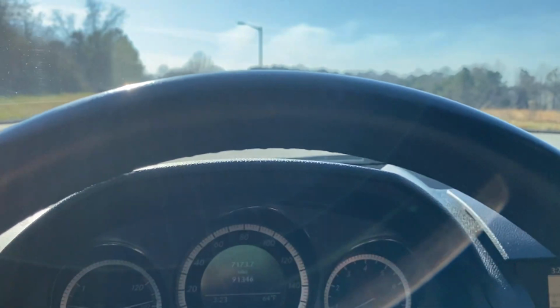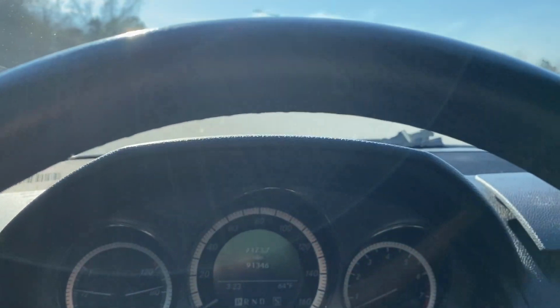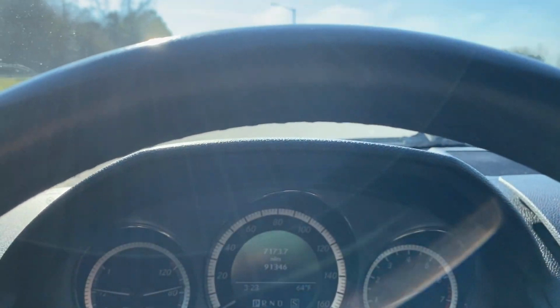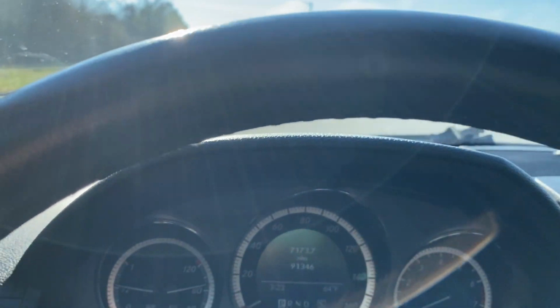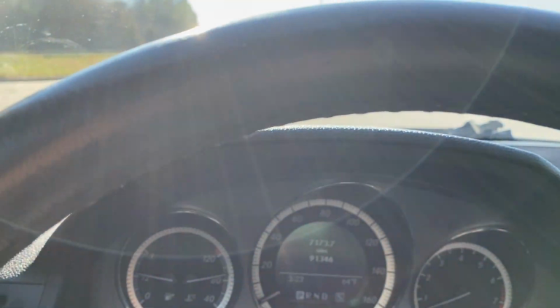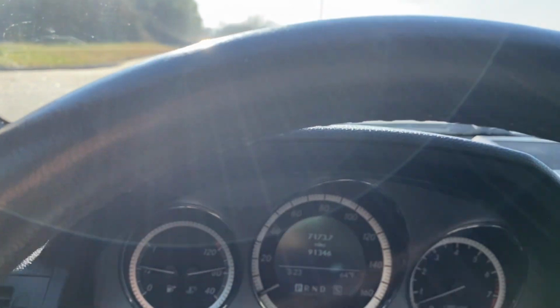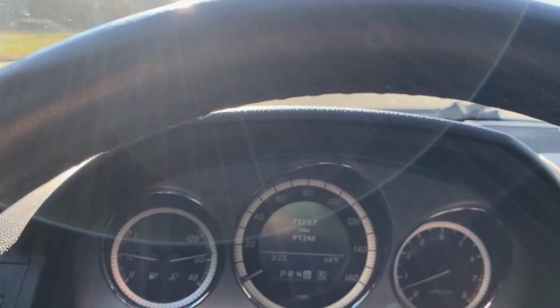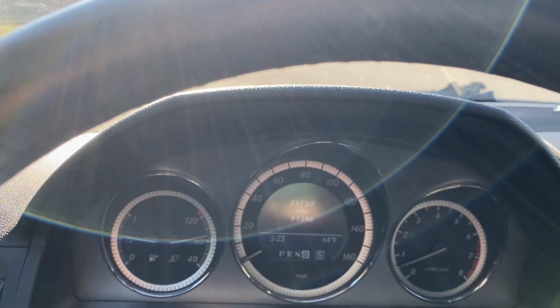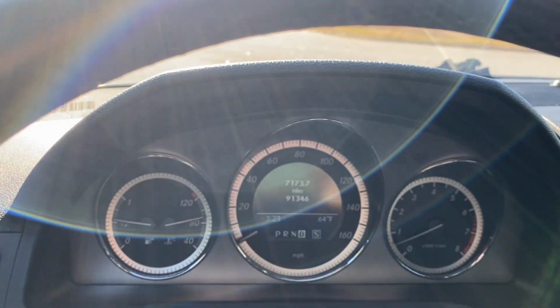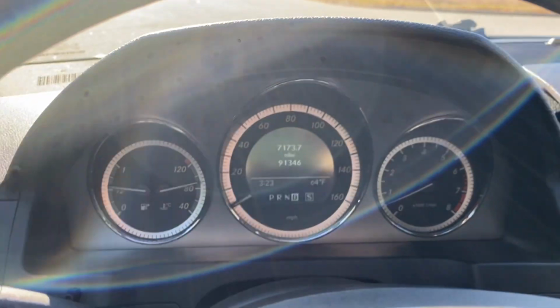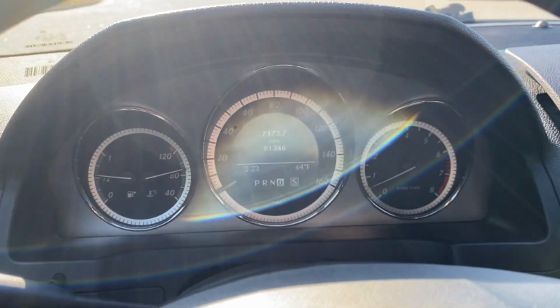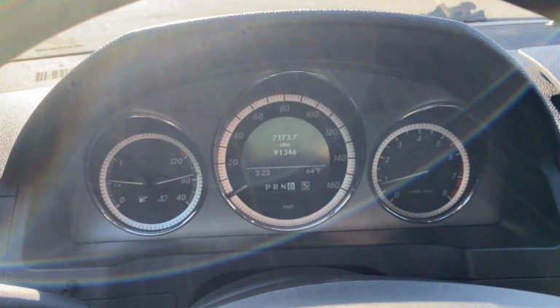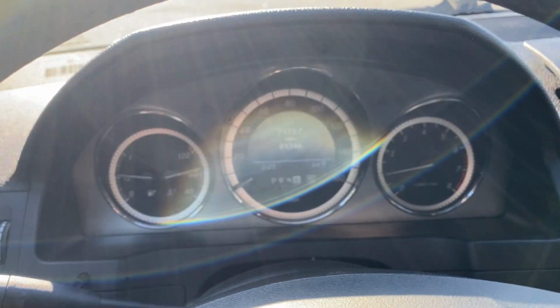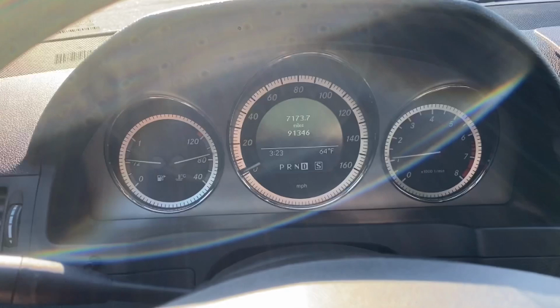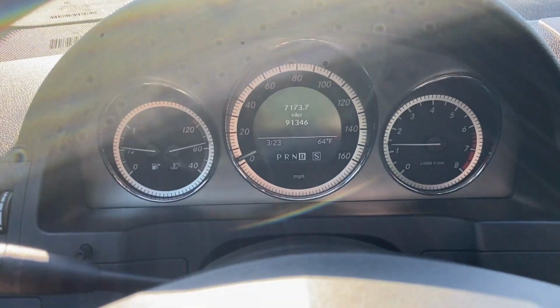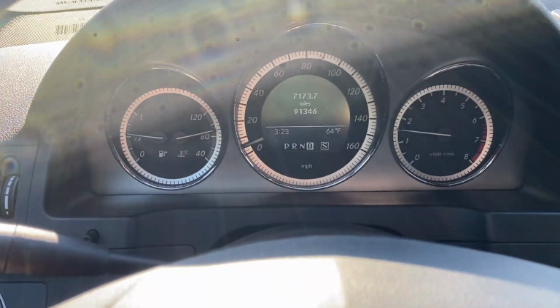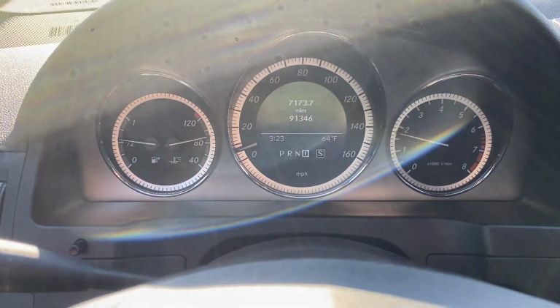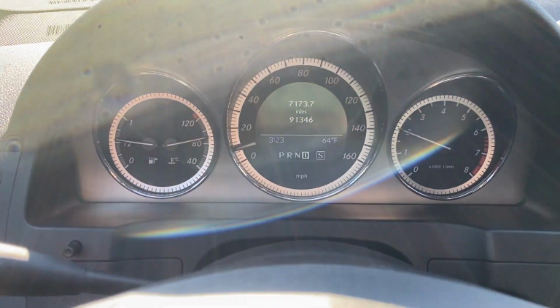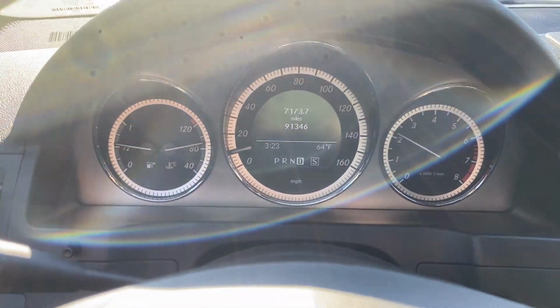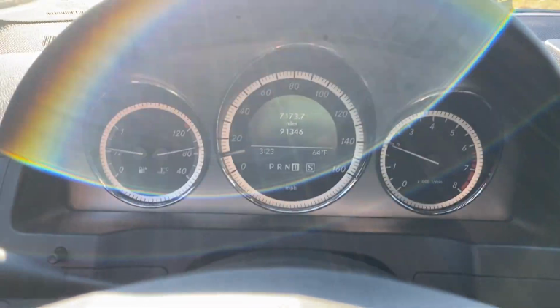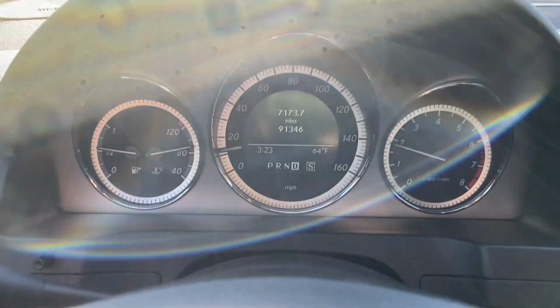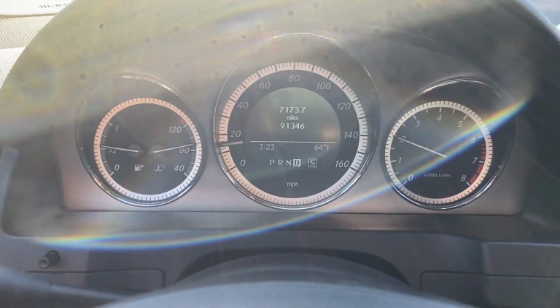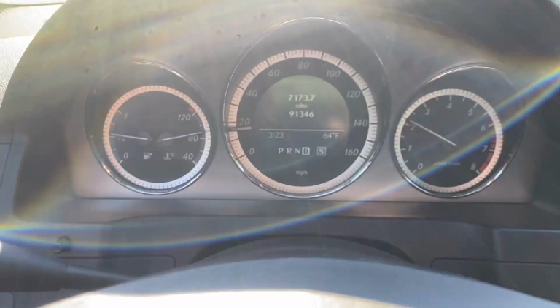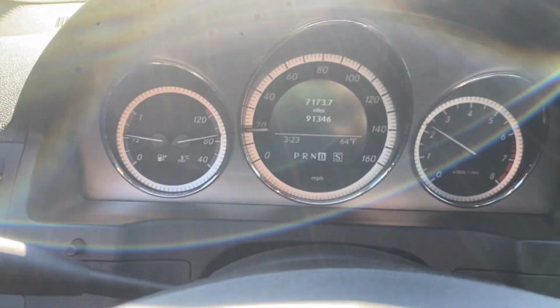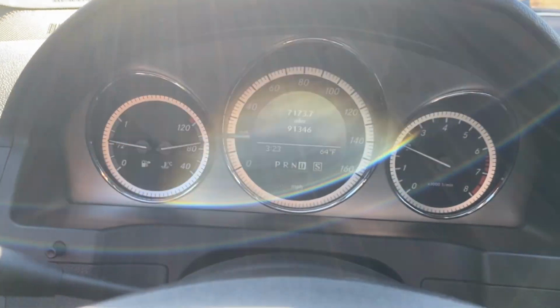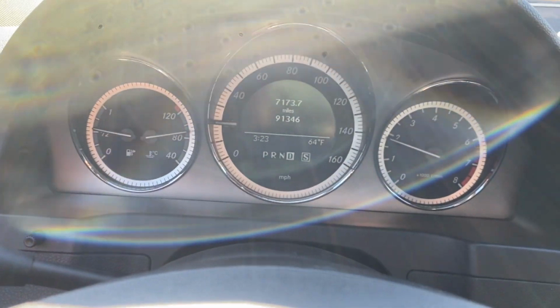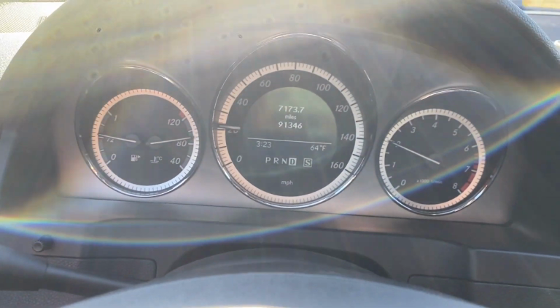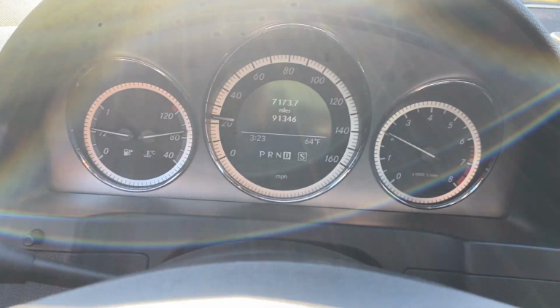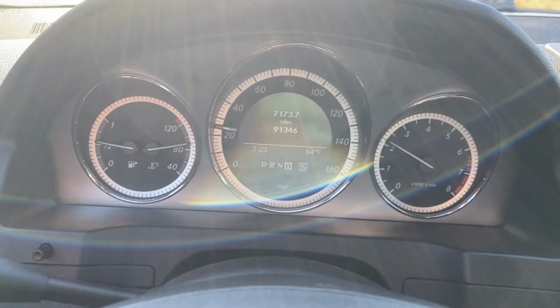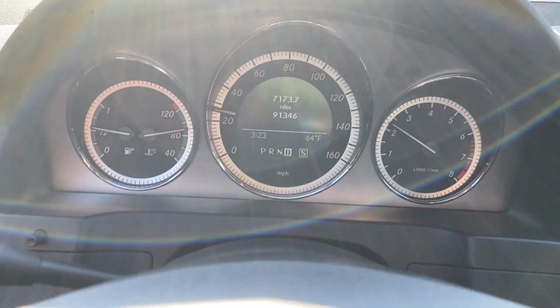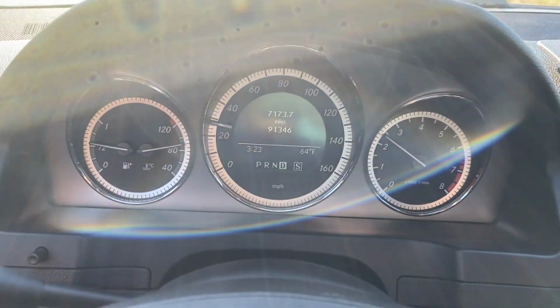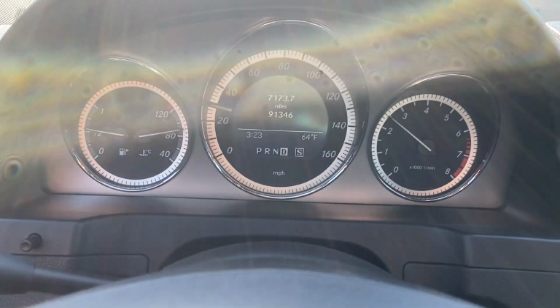We're gonna go ahead and go for a quick test drive. The AC and the heat work fine in this car as well. Just a really nice vehicle. I apologize for the sun glare there.